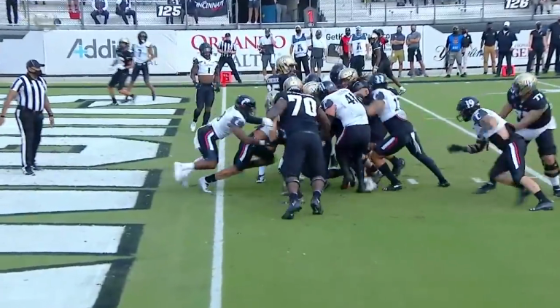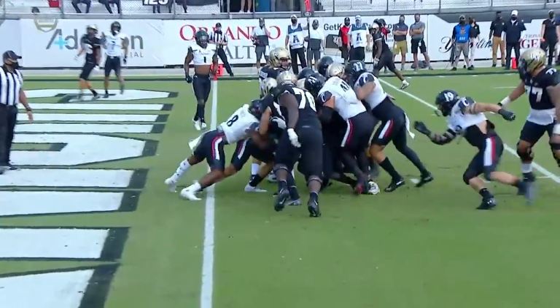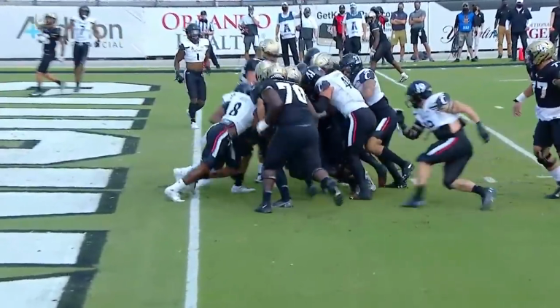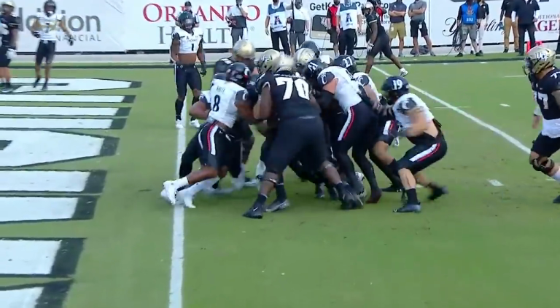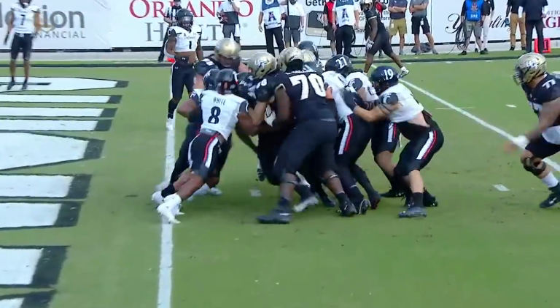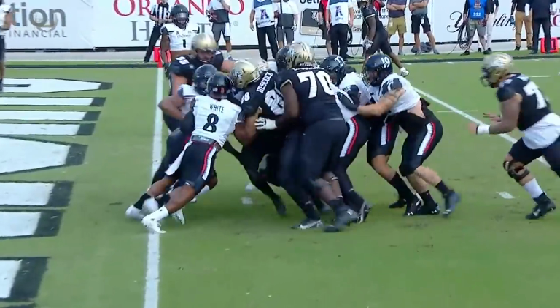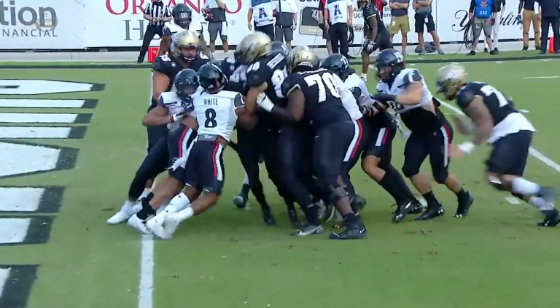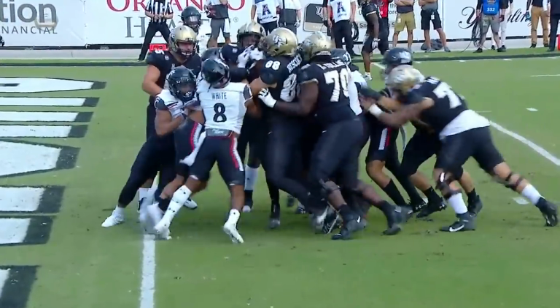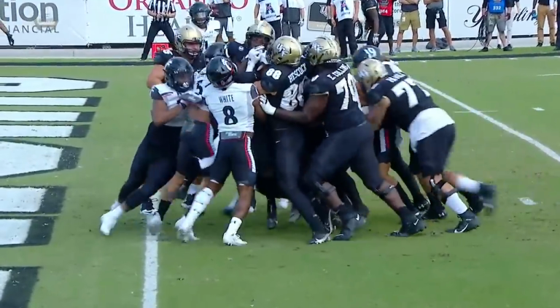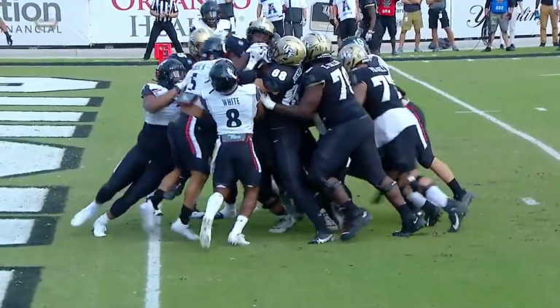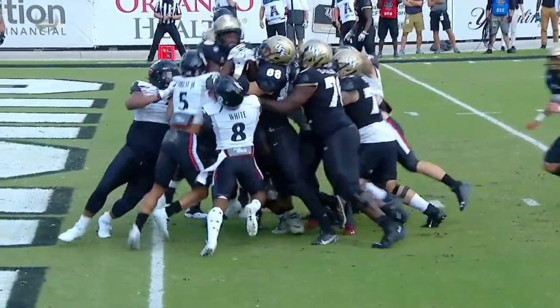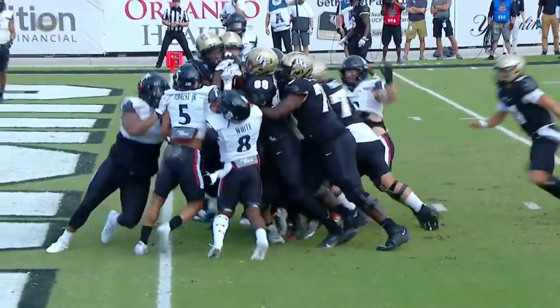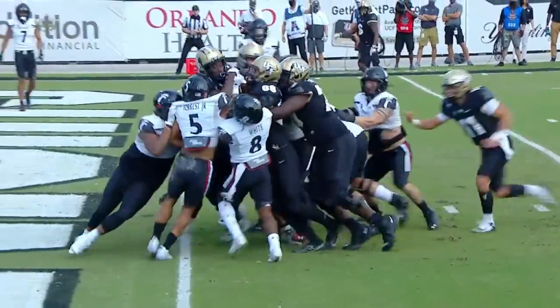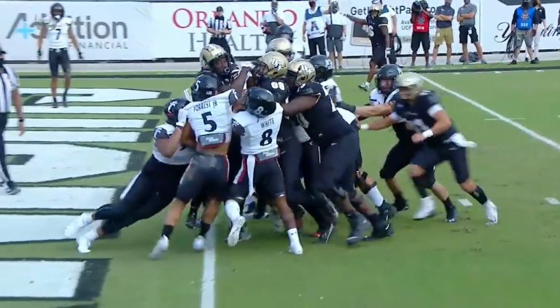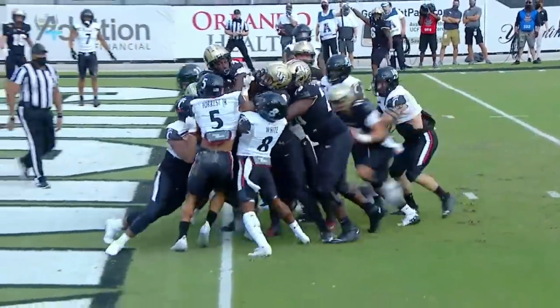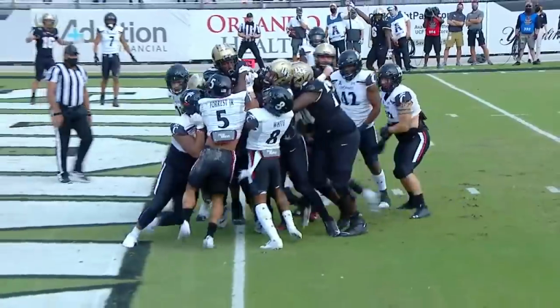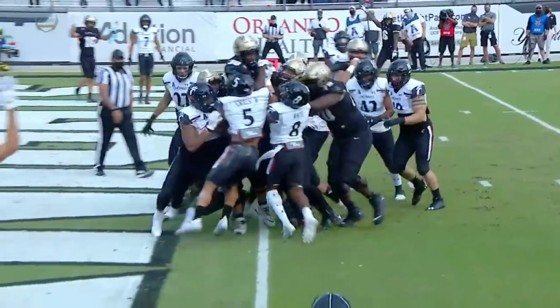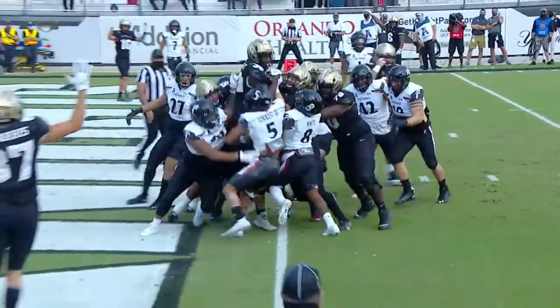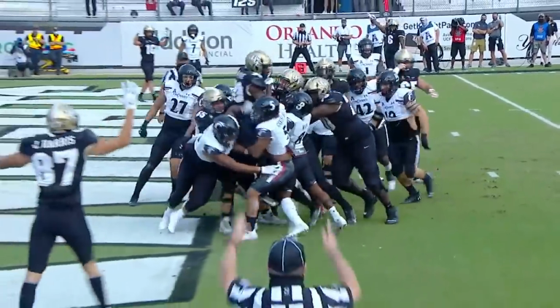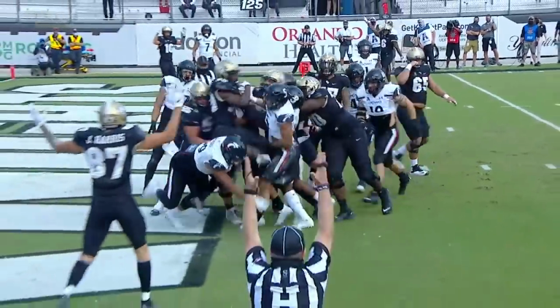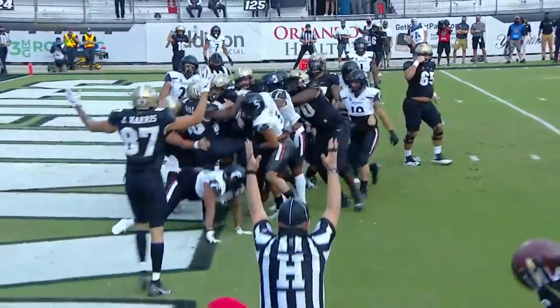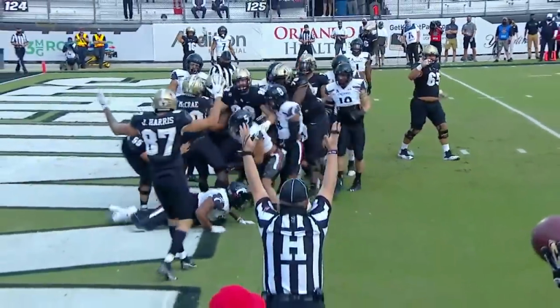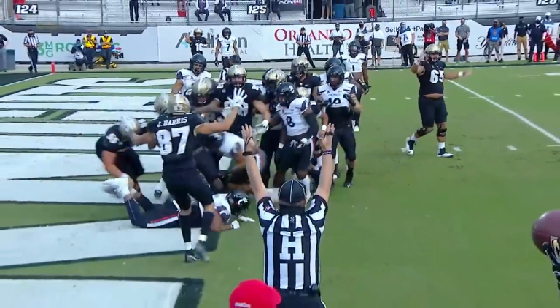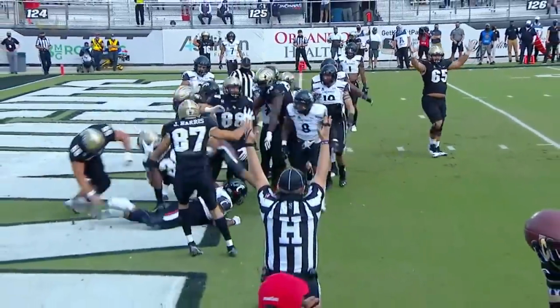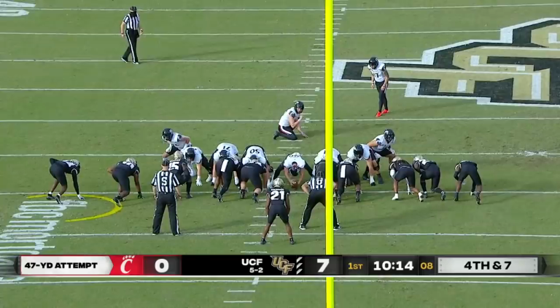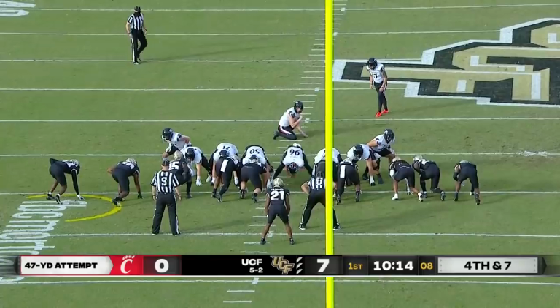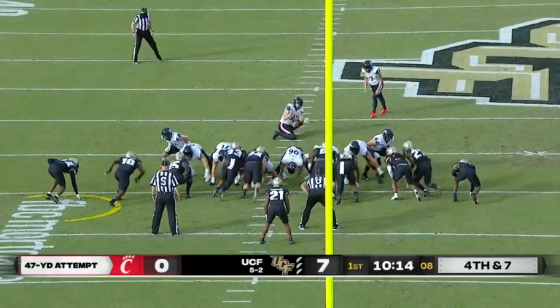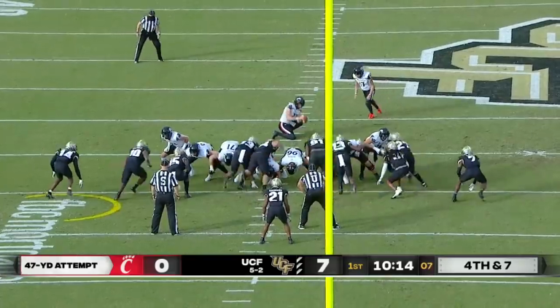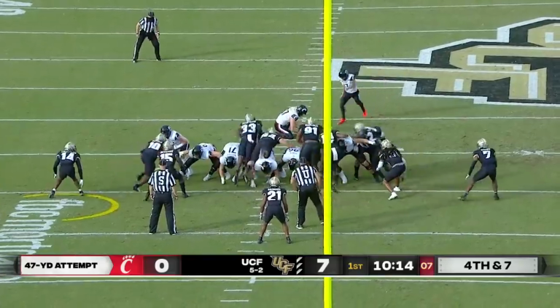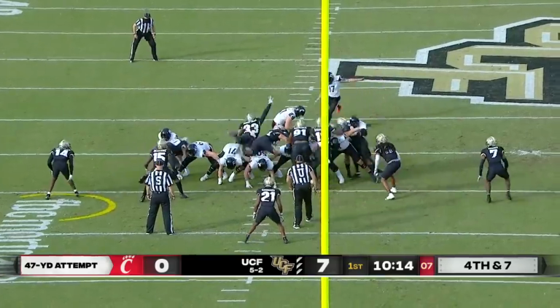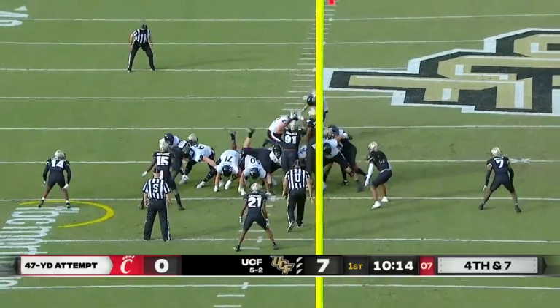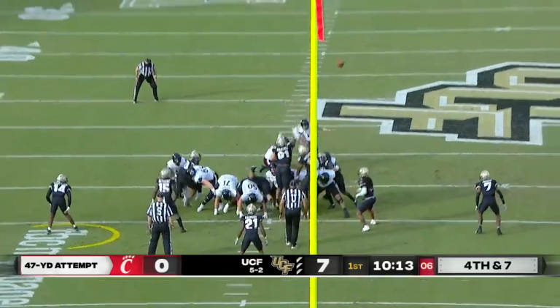That's just effort, one, two, and a little bit of help from the big guys at UCF. It's a scrum, and they find their way to the end zone. Efficiency of this Bearcats offense.